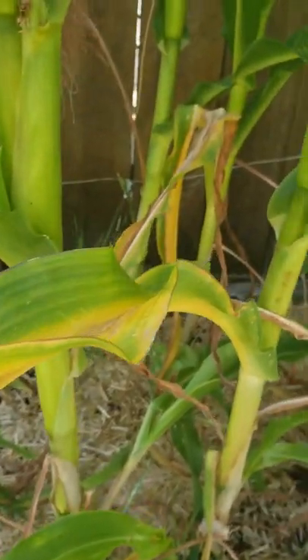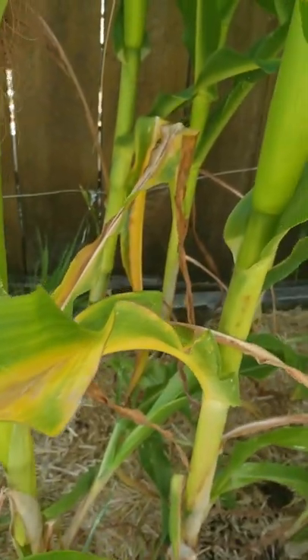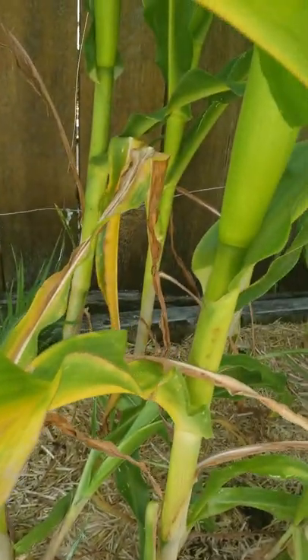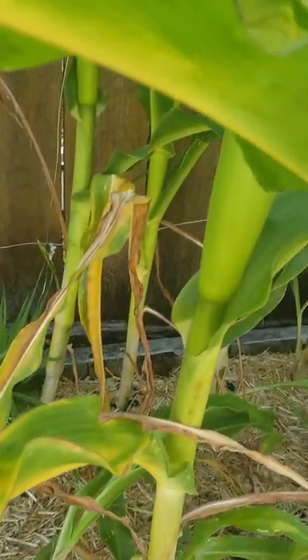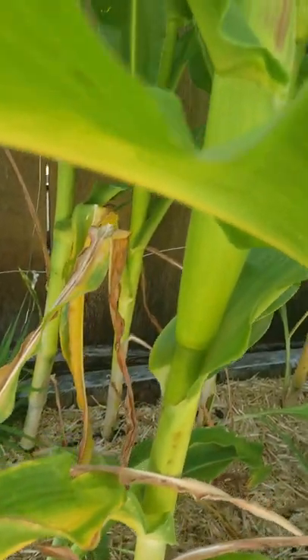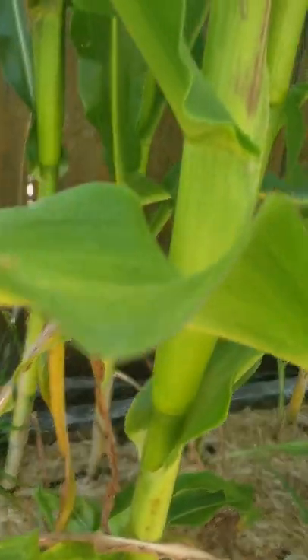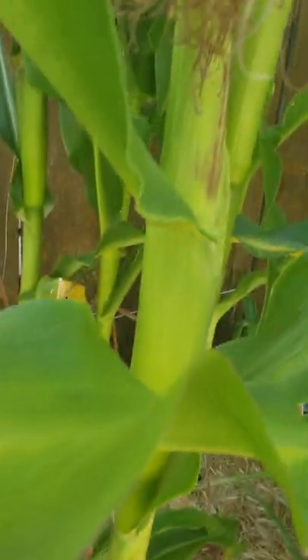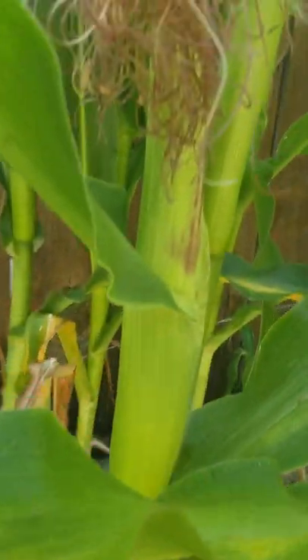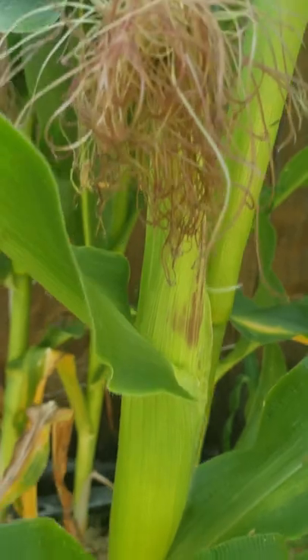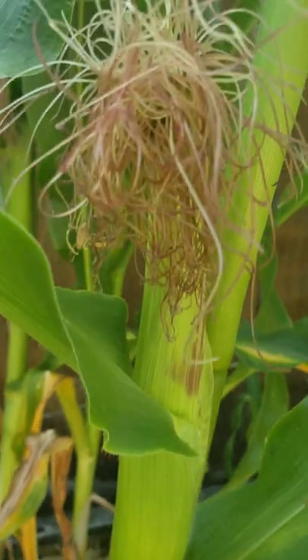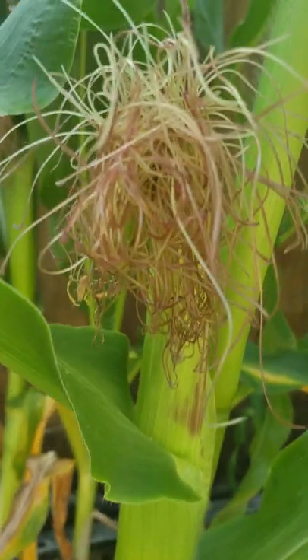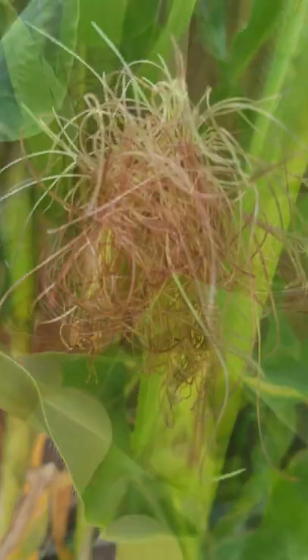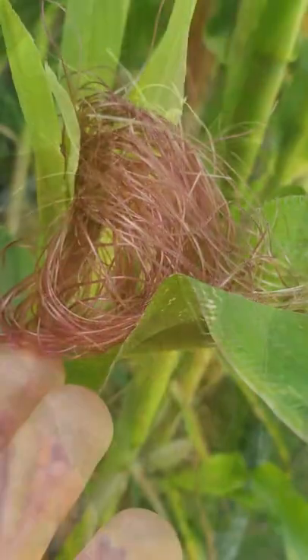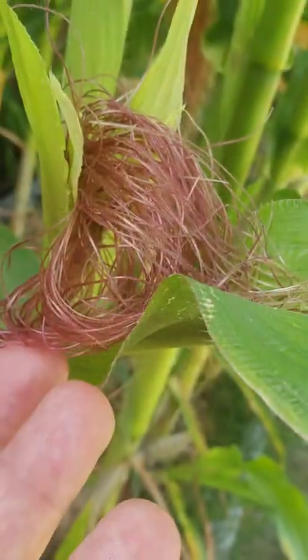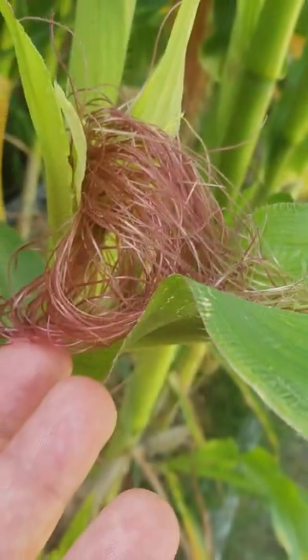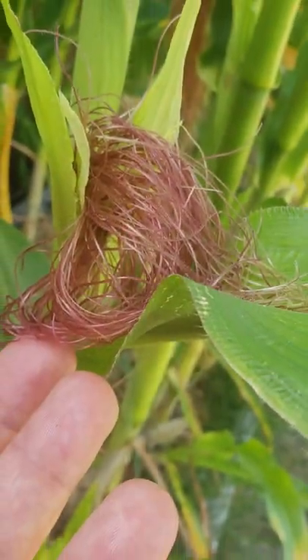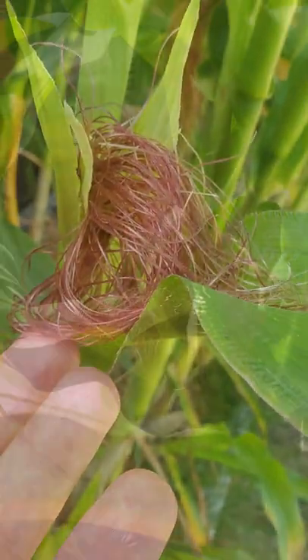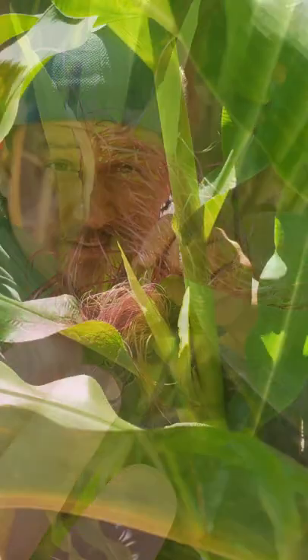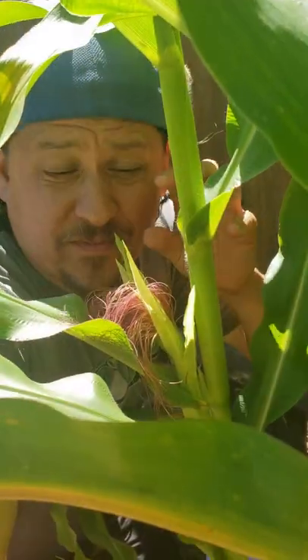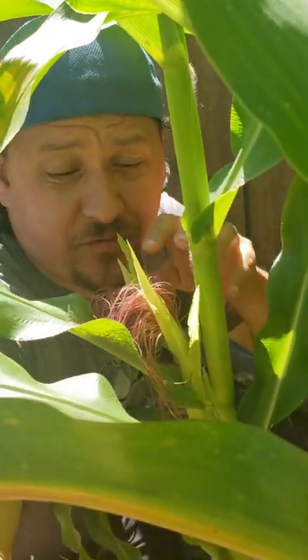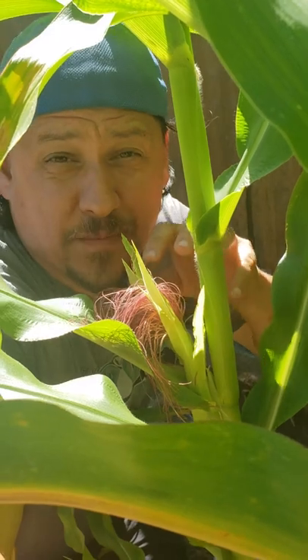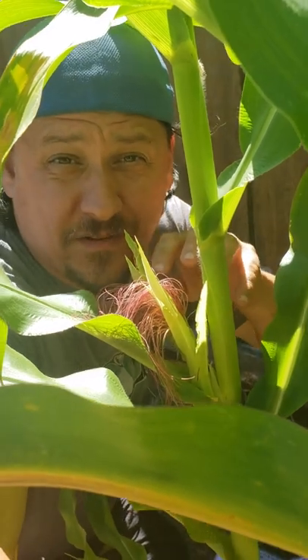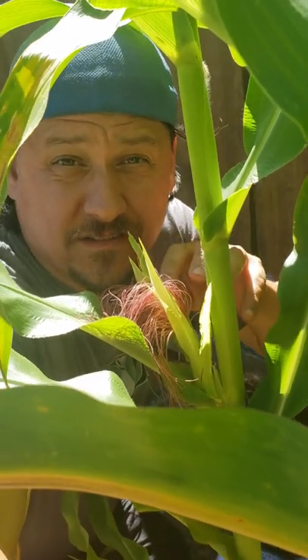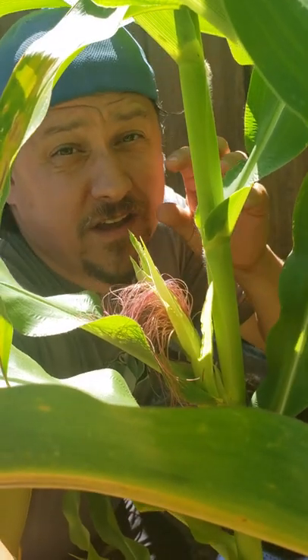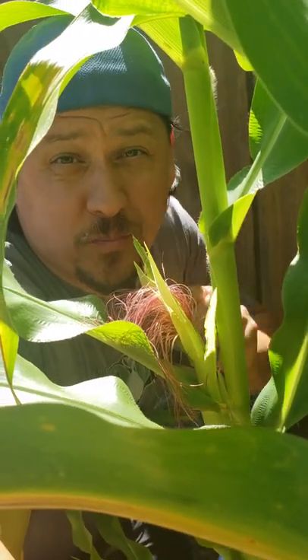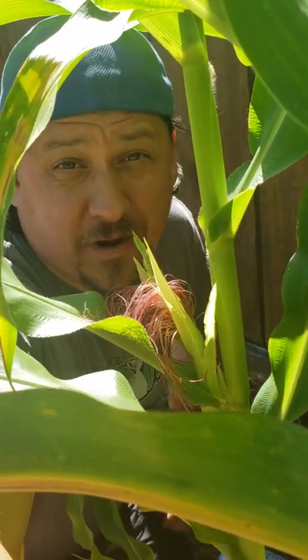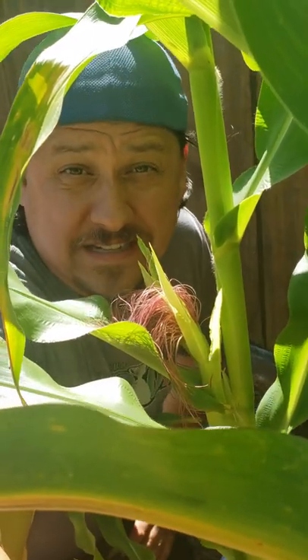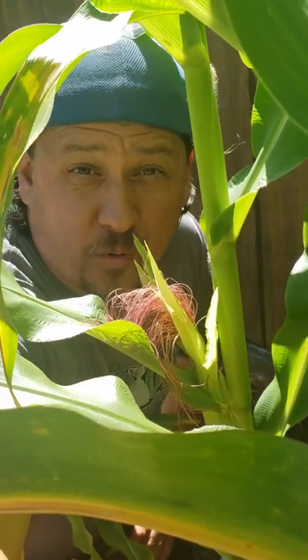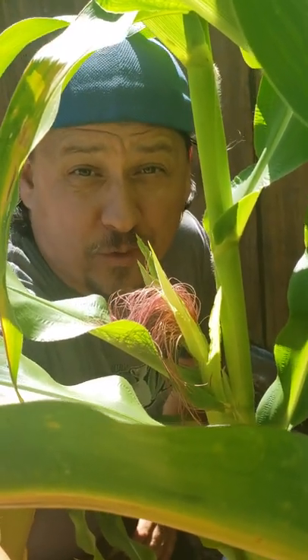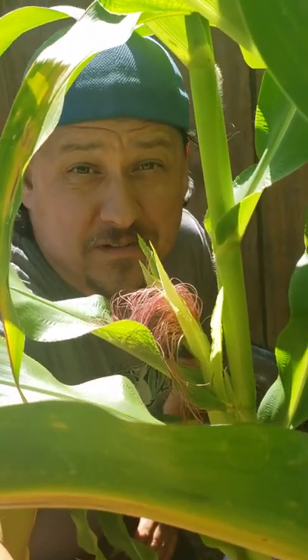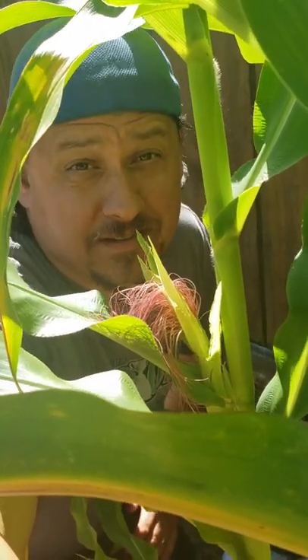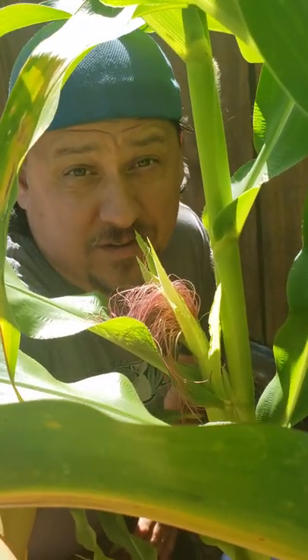If you've done everything correctly, most likely it's a watering or drought issue. Unfortunately, if you do find some of these colored silks, don't be surprised to see some poorly formed ears as a consequence.